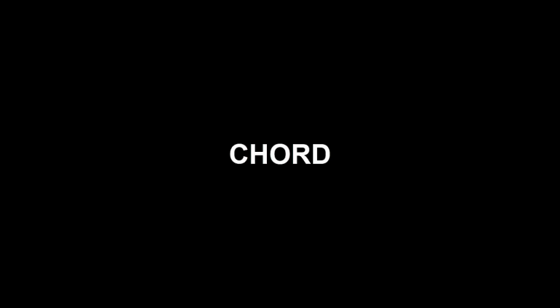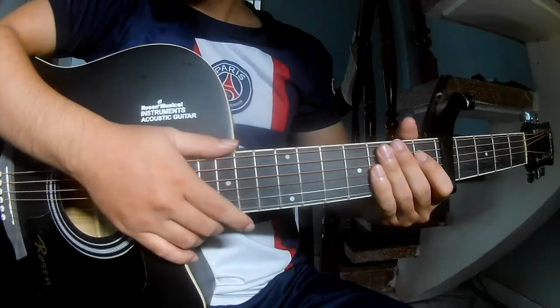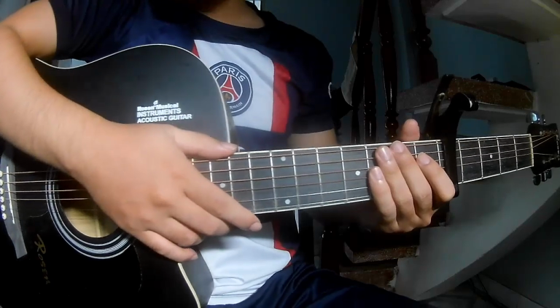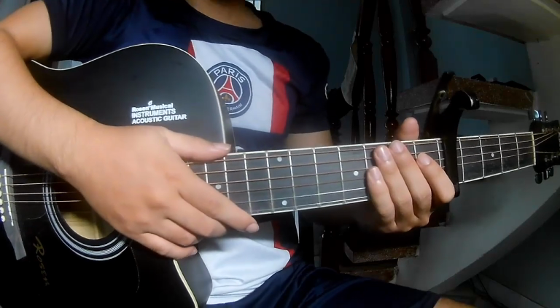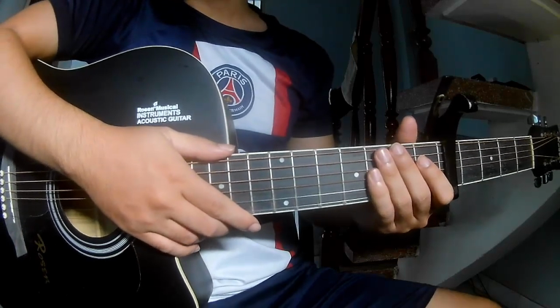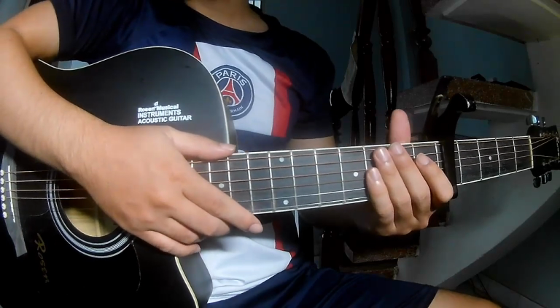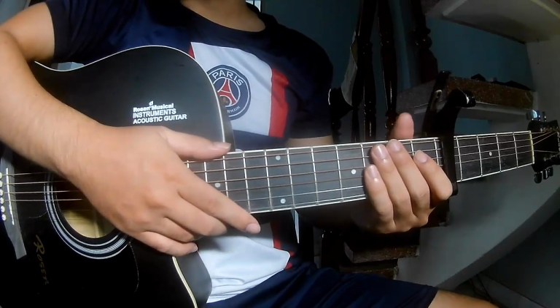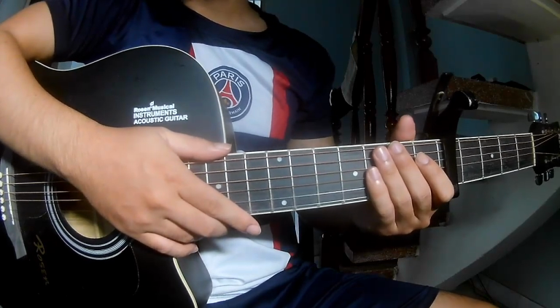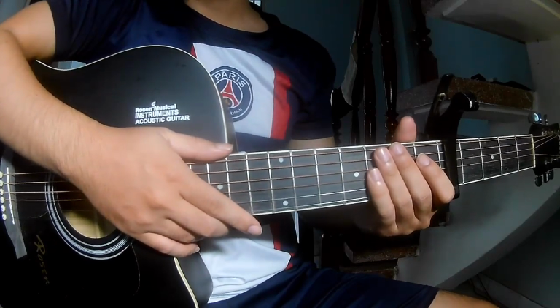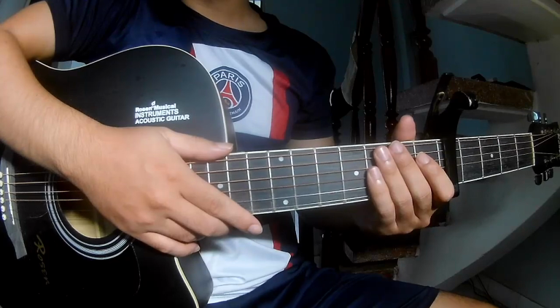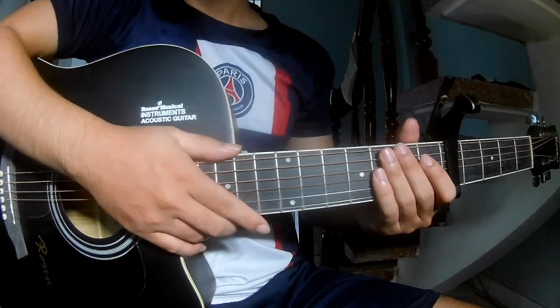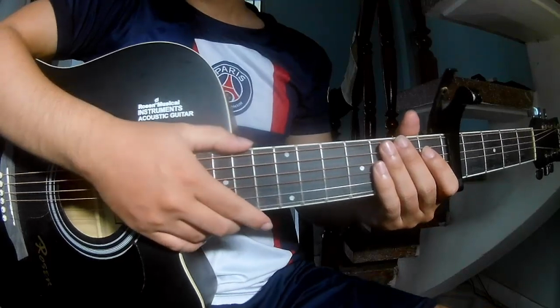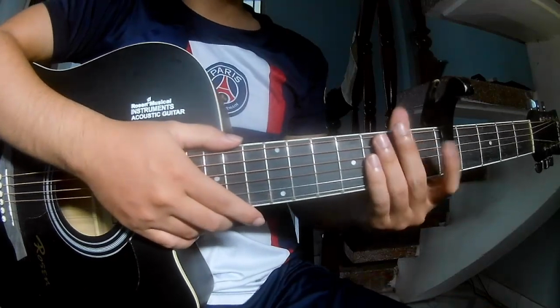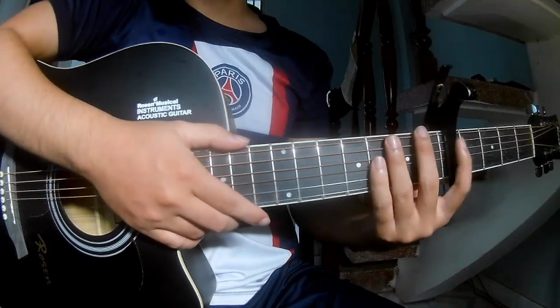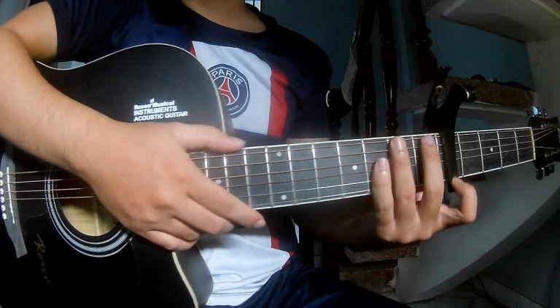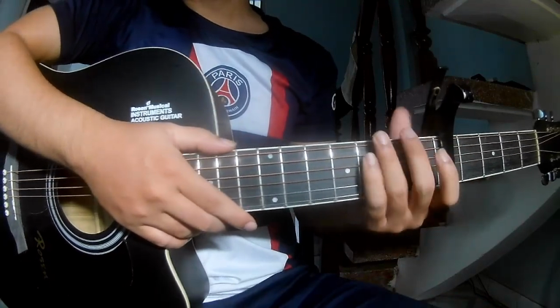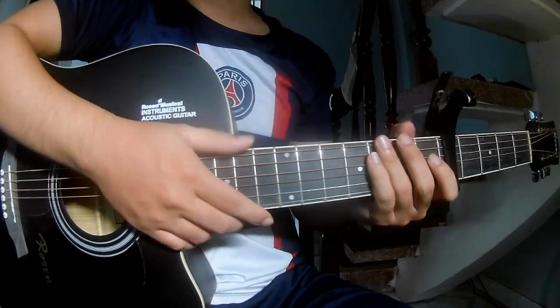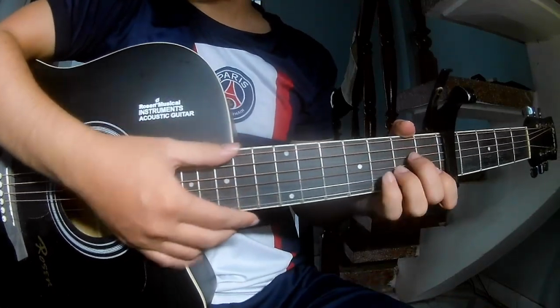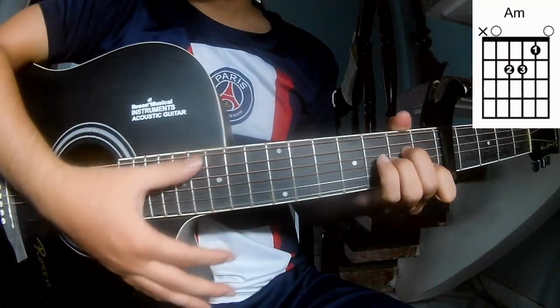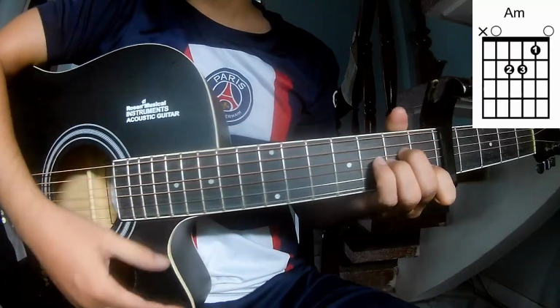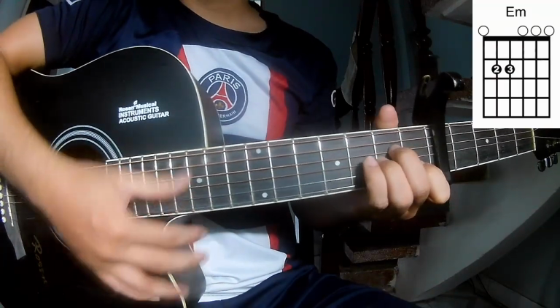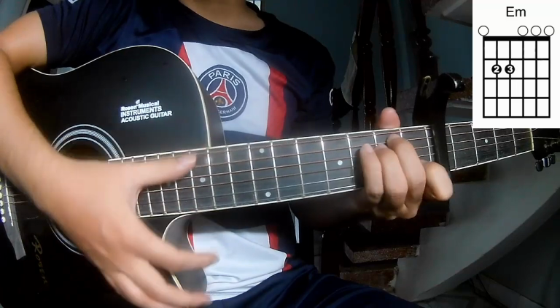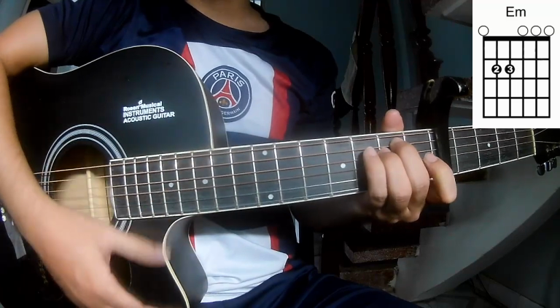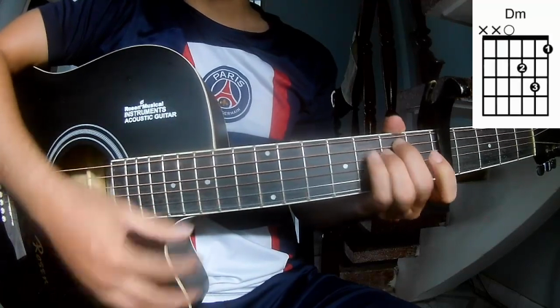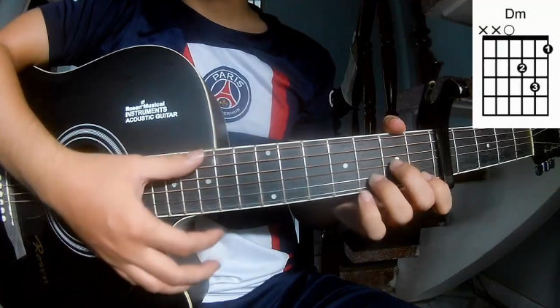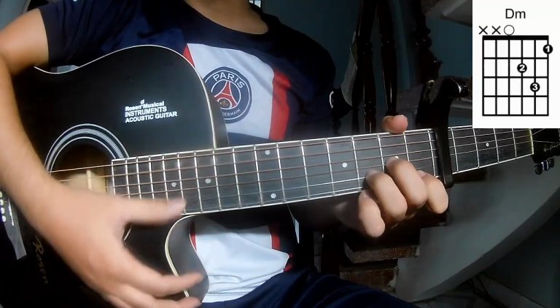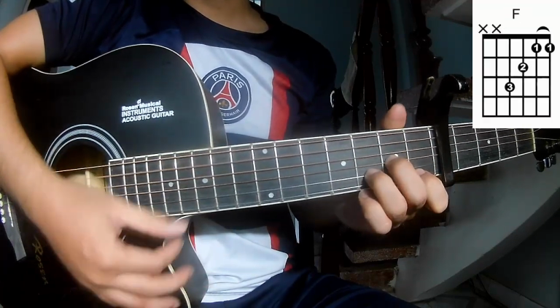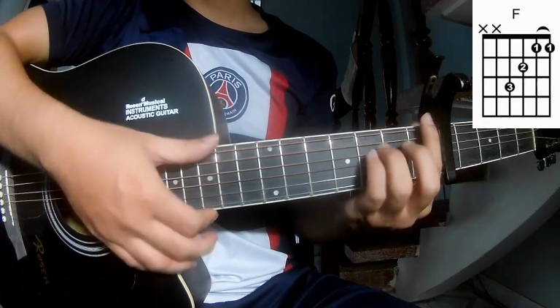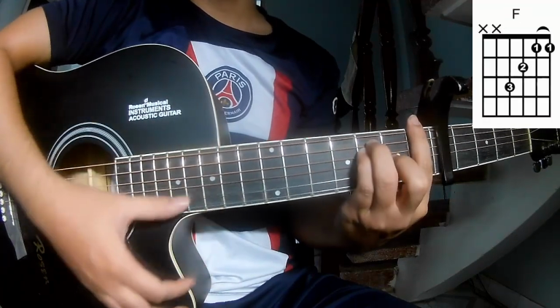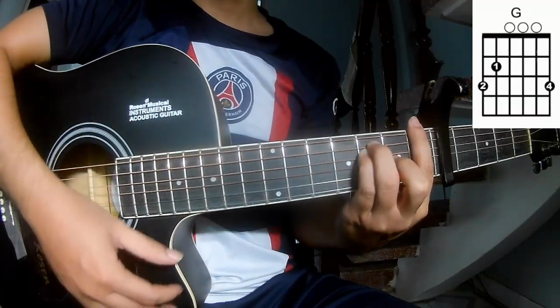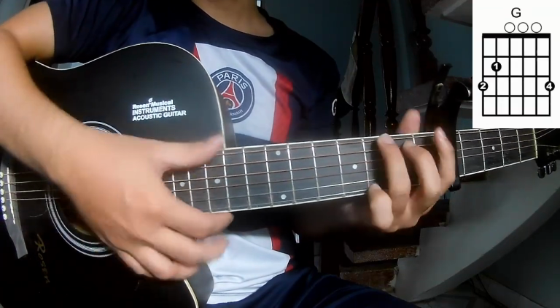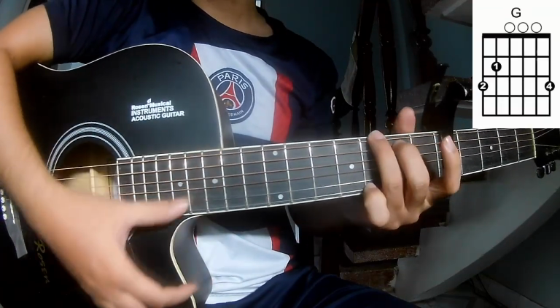Hi everyone, today we see how to play guitar, holding it by Dua Lipa. First, the keyboard is a fair frame. It's called this song A, I, M, E, M, M, N, G.